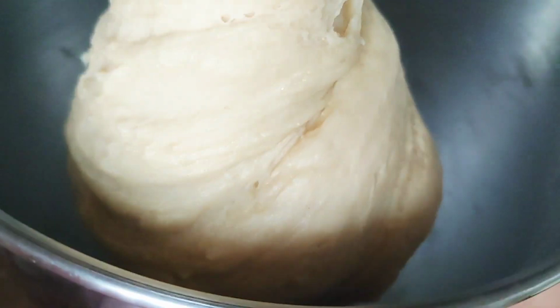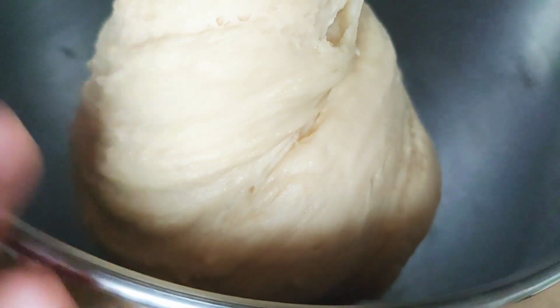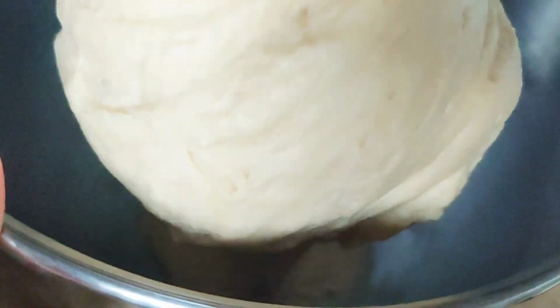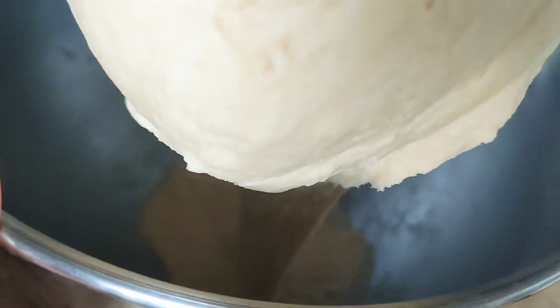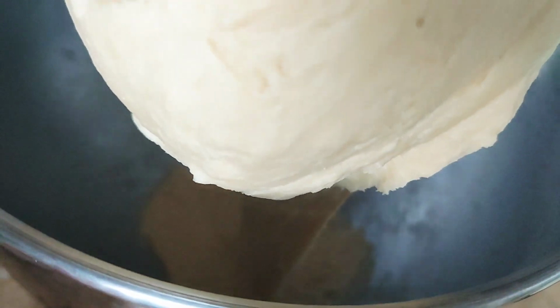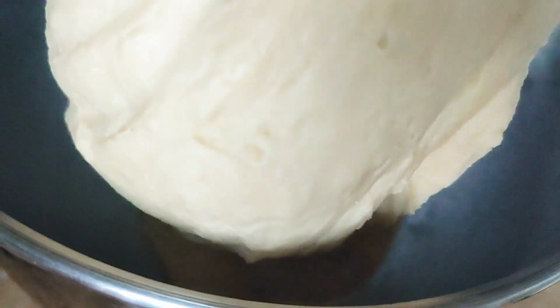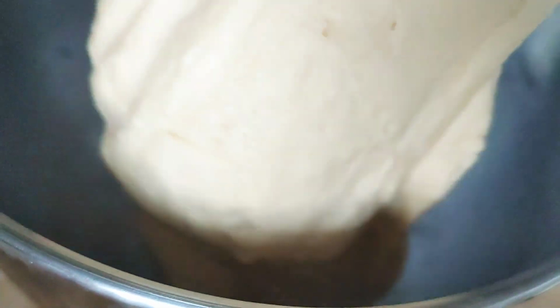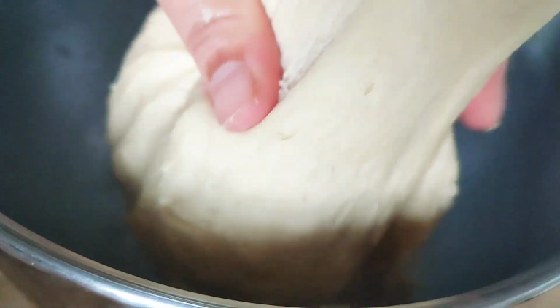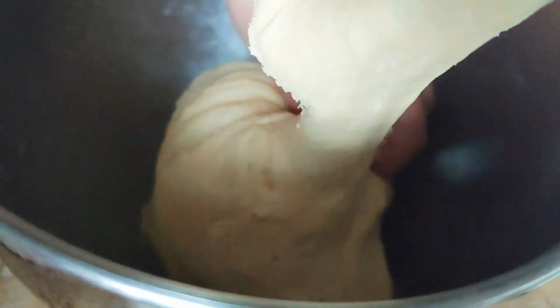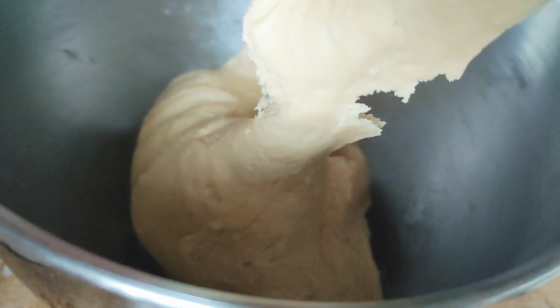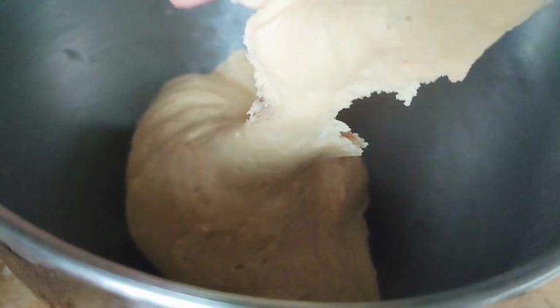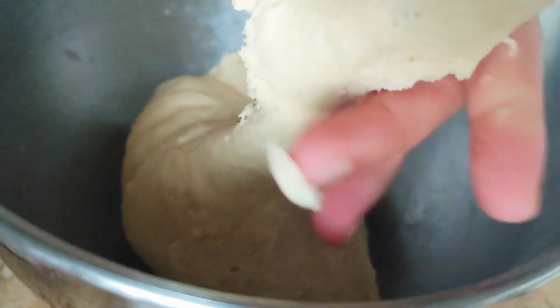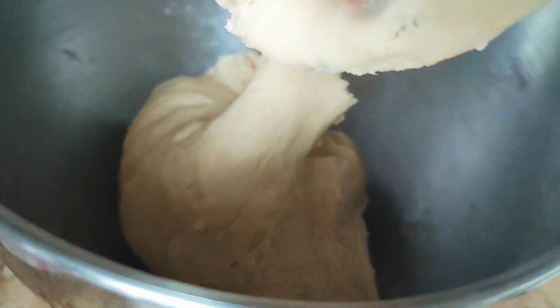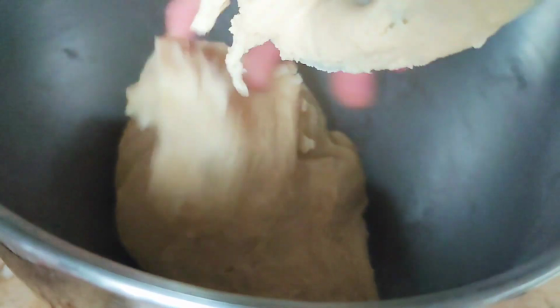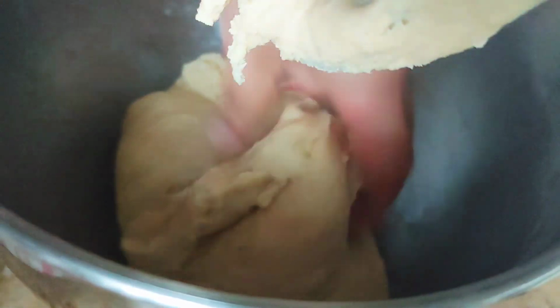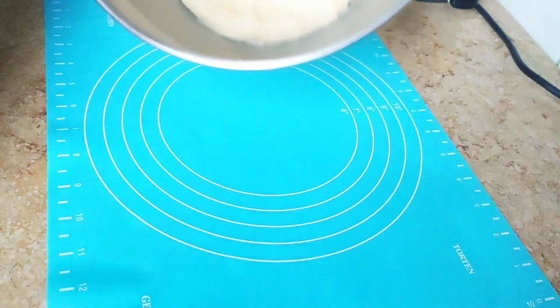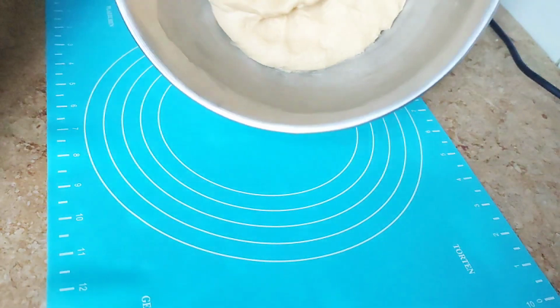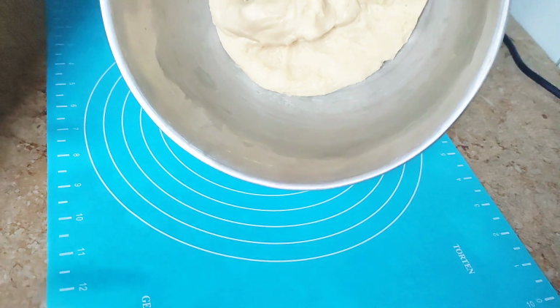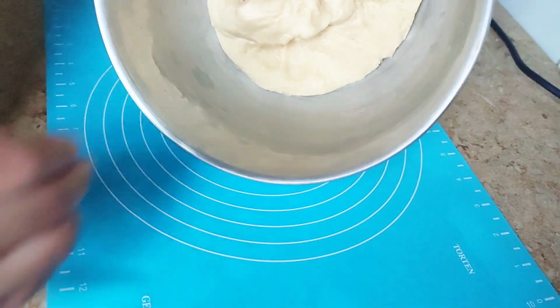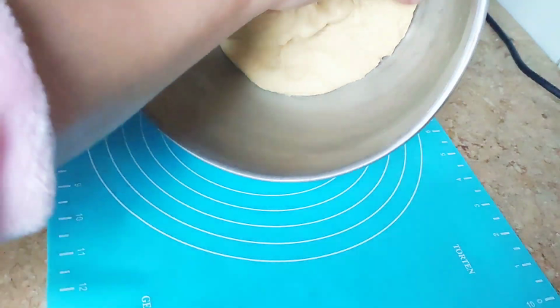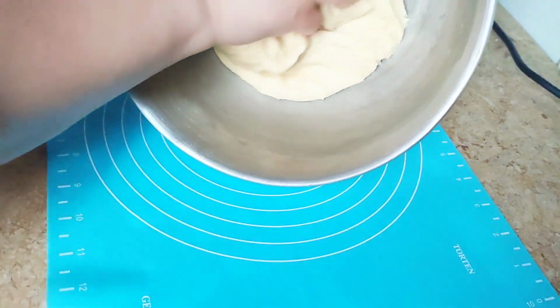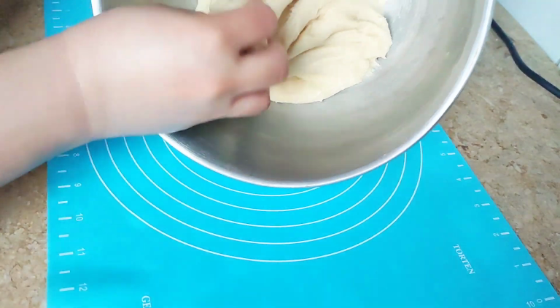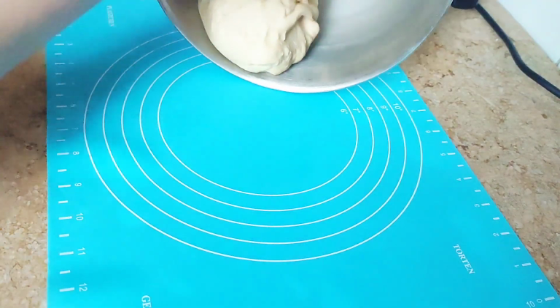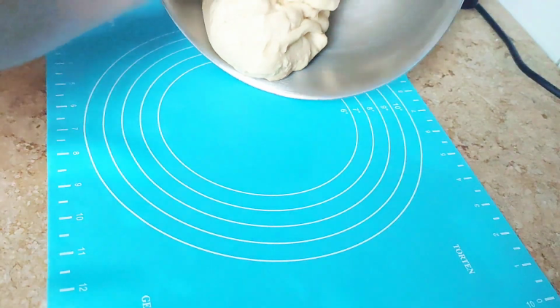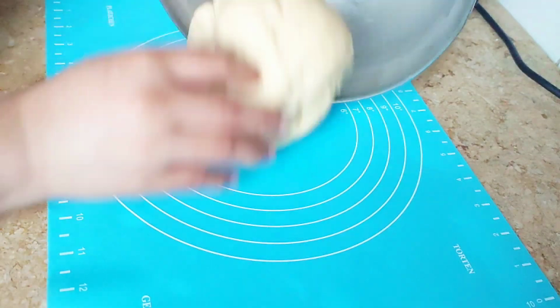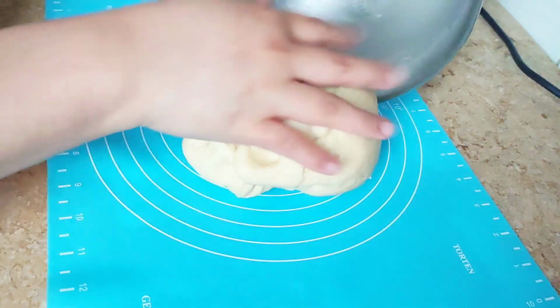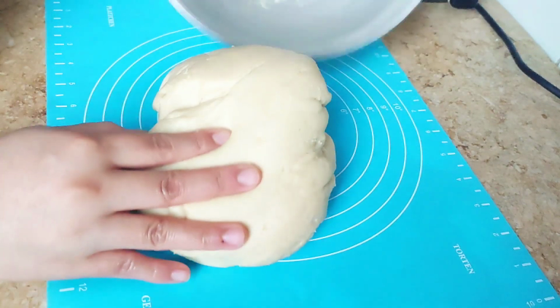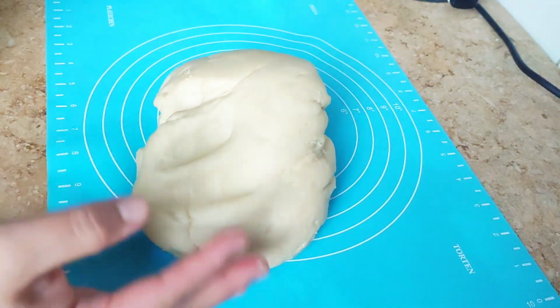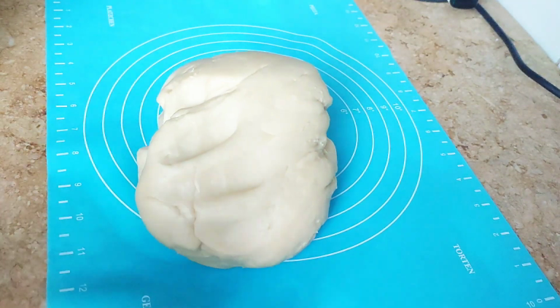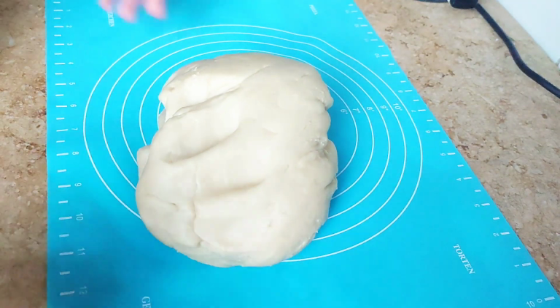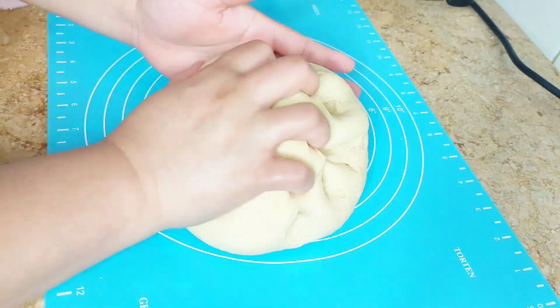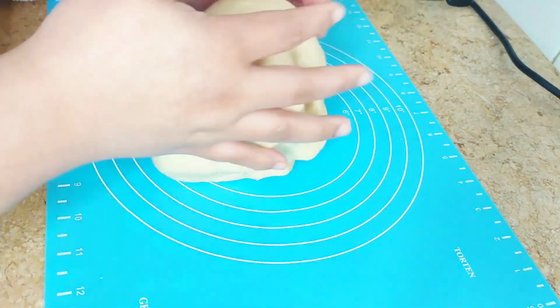It will probably take four to five minutes to reach the desired texture. The dough should be soft enough that it's easier for you to maneuver into the desired shape or mold it into a ball shape.